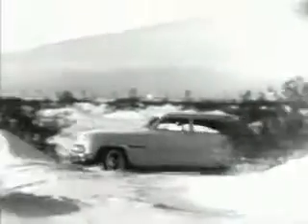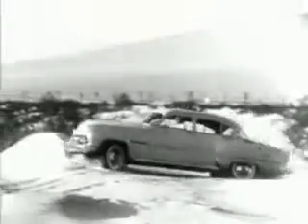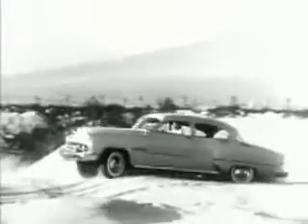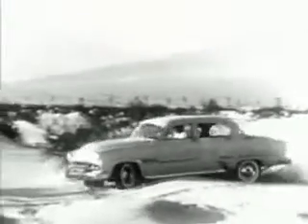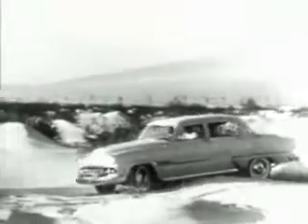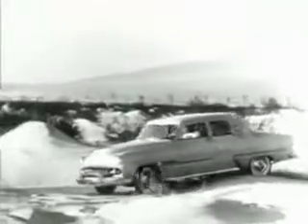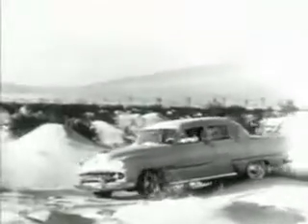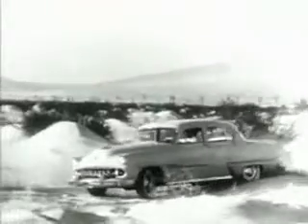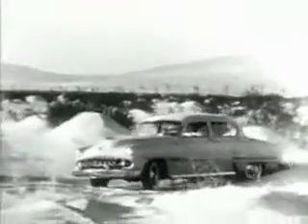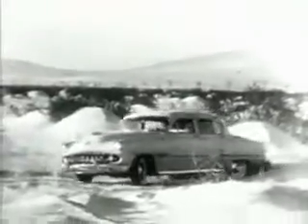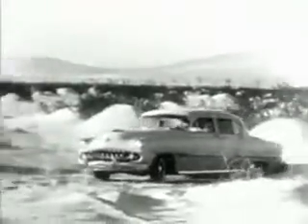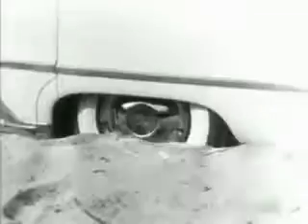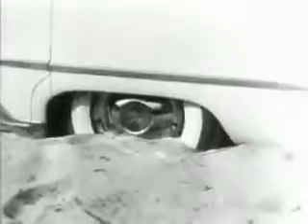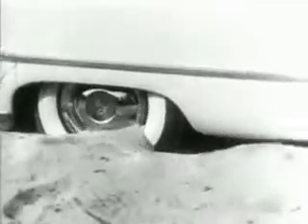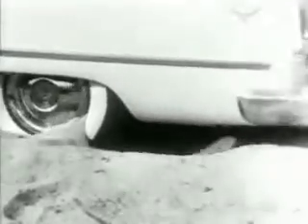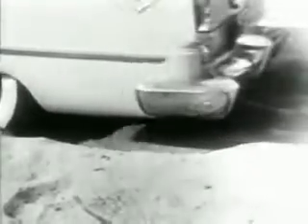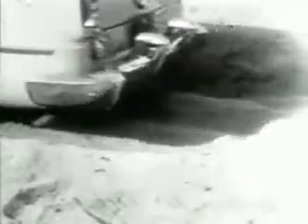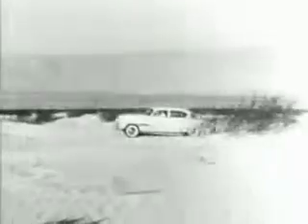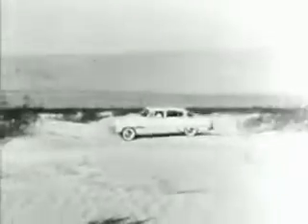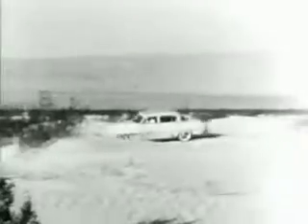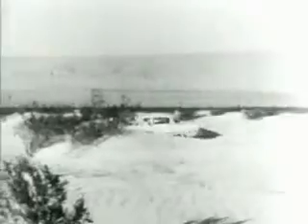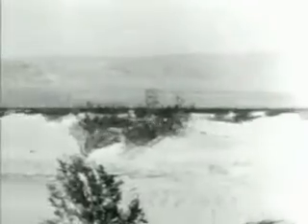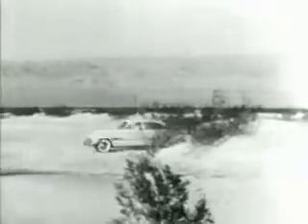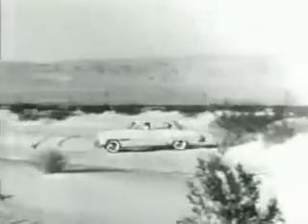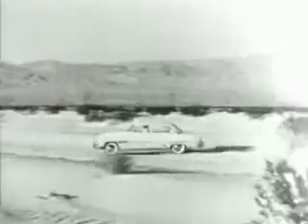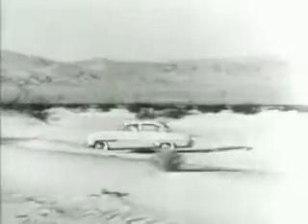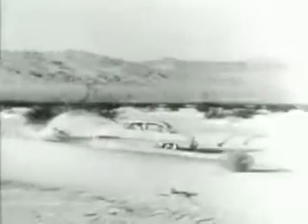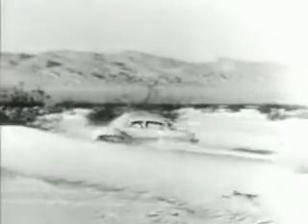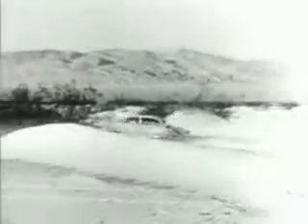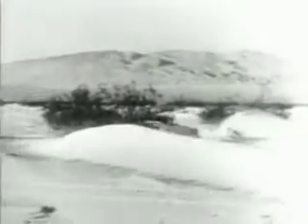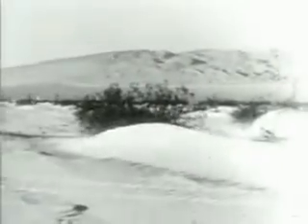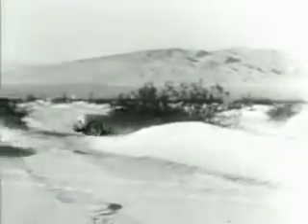The world's newest and finest fully automatic transmission, PowerFlite transmission, lets the DeSoto automatic accelerate smoothly, steadily, evenly, with great power — even here.